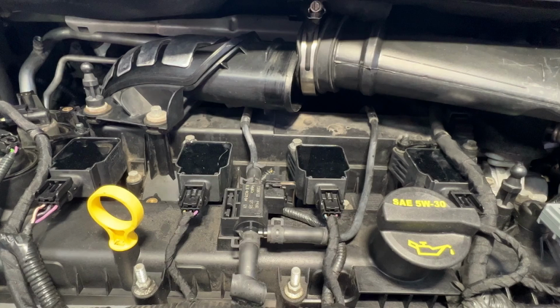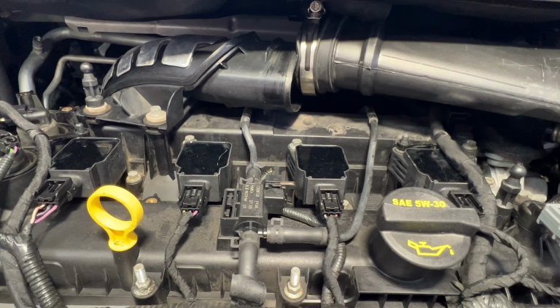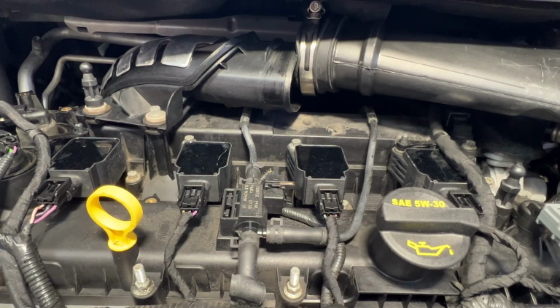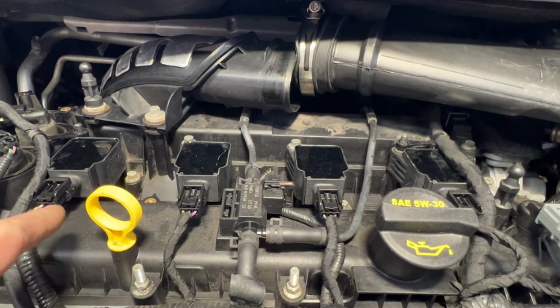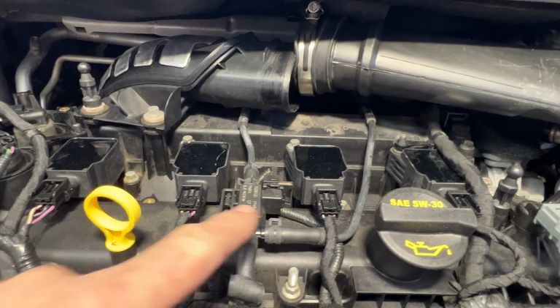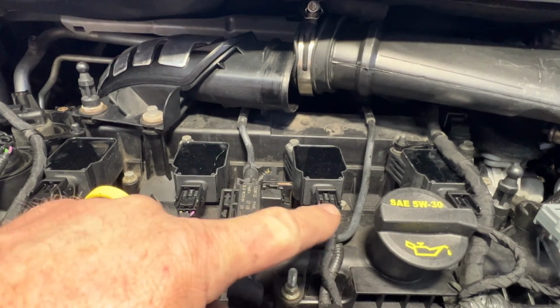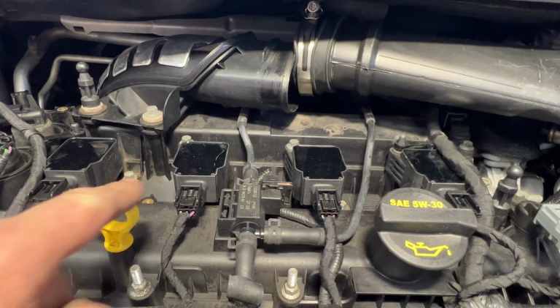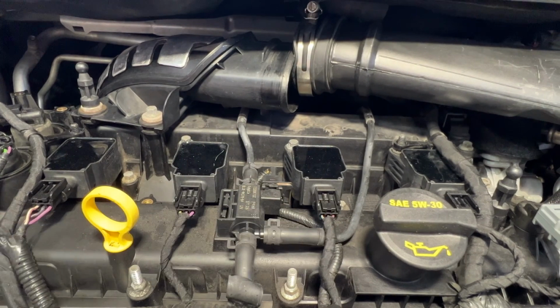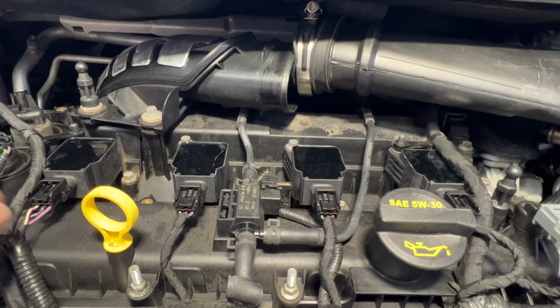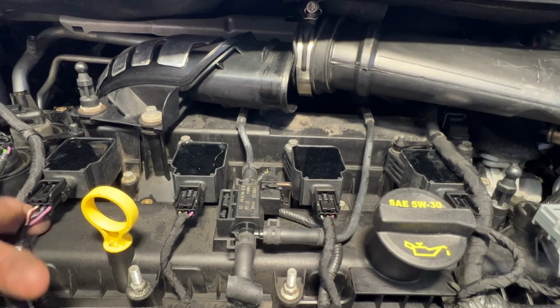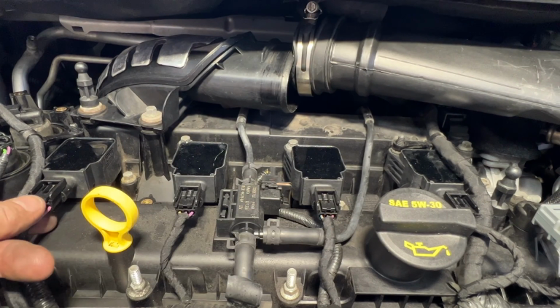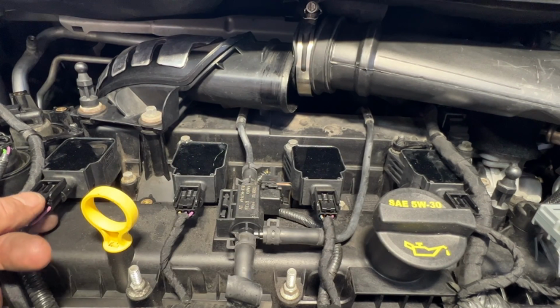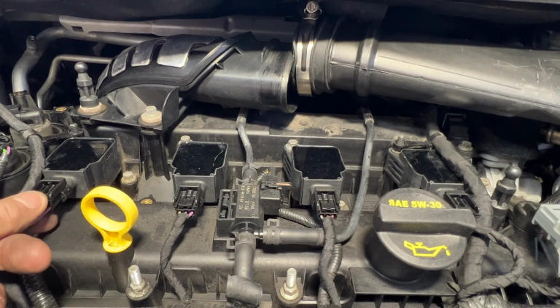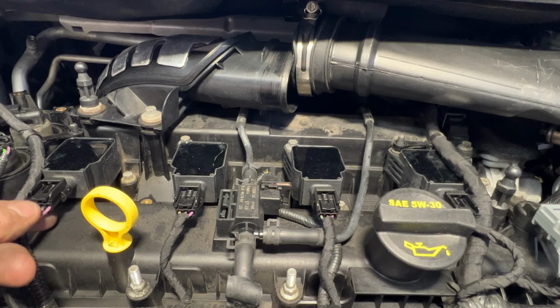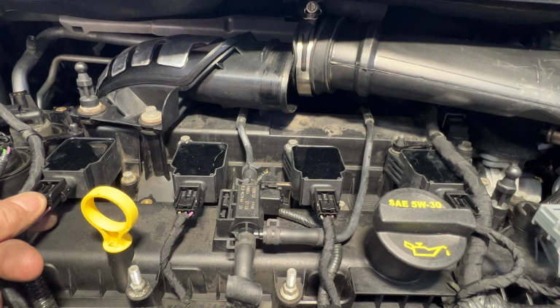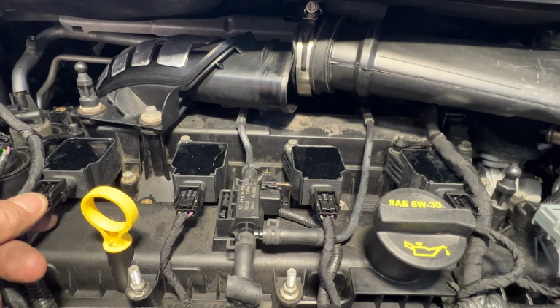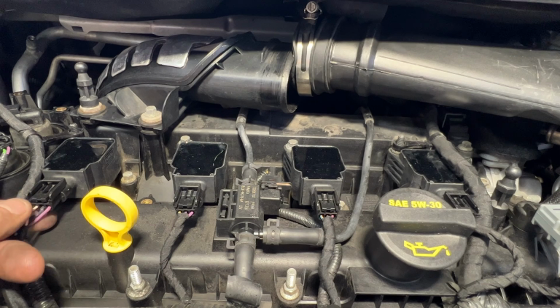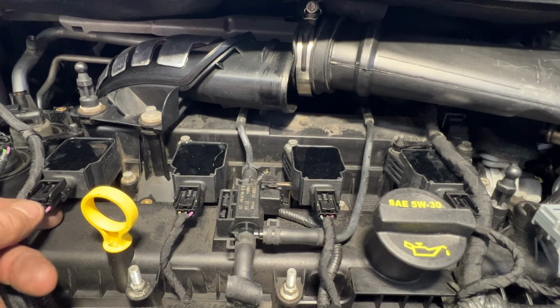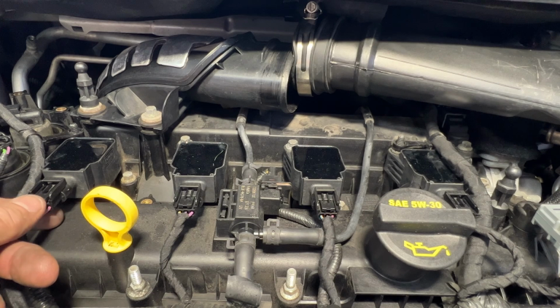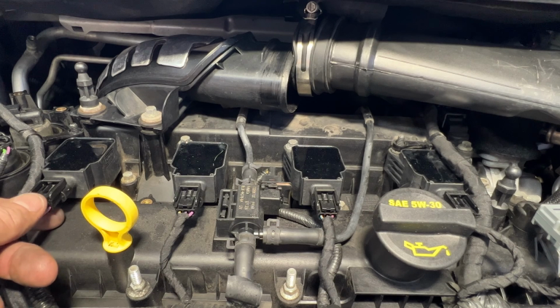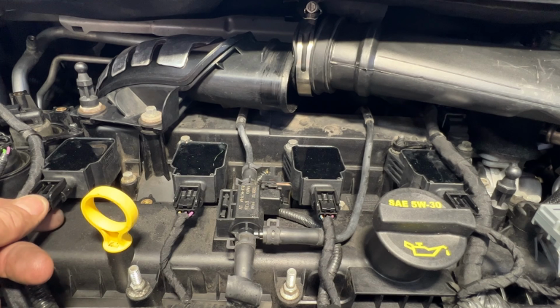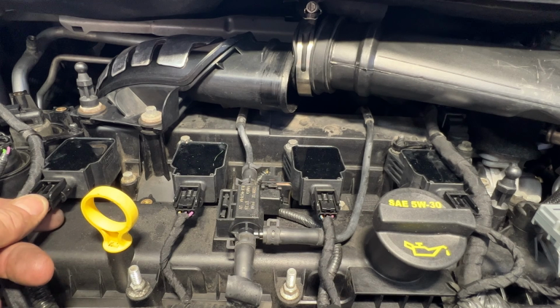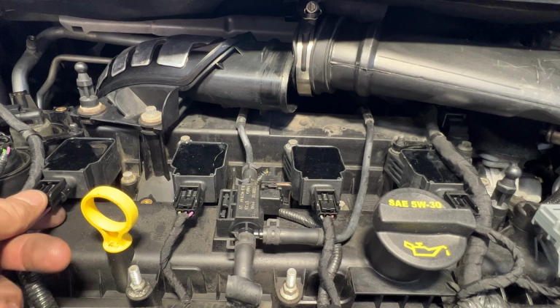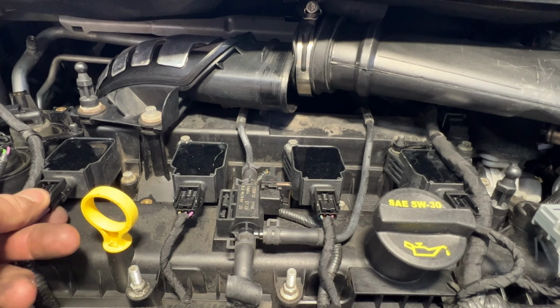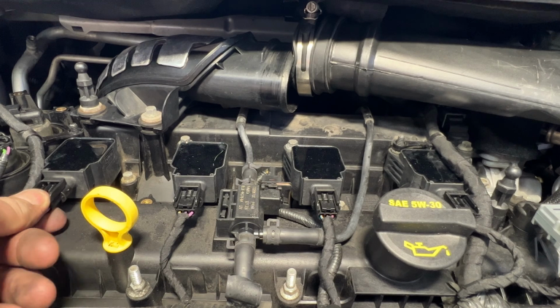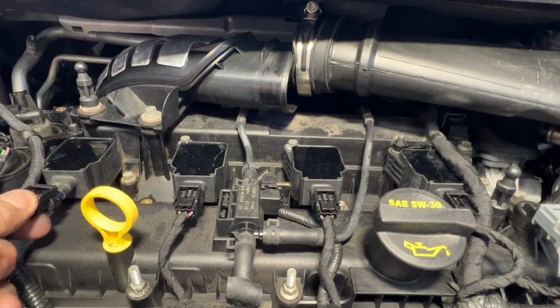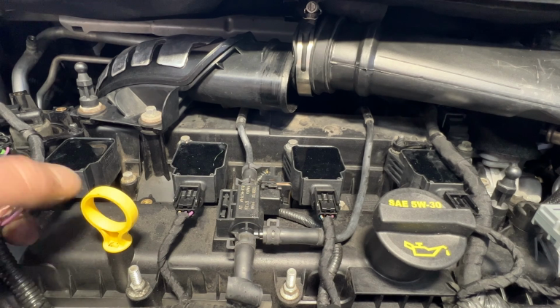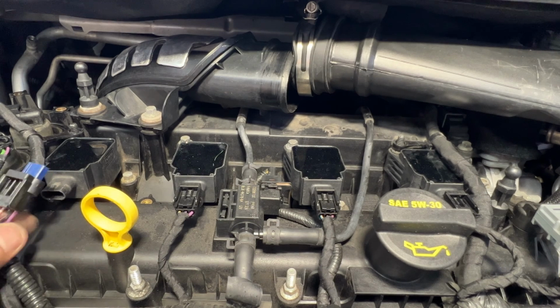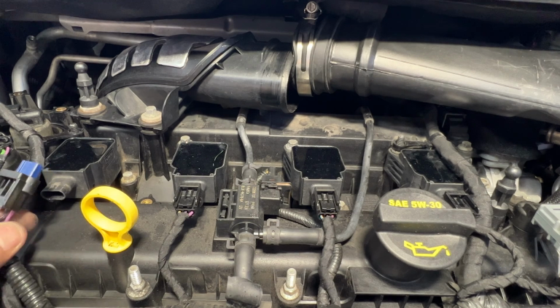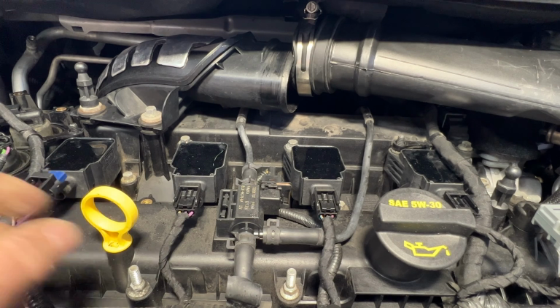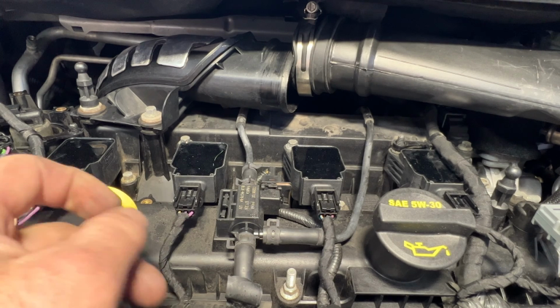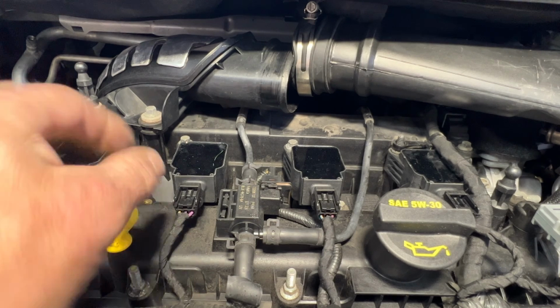Next, let's go ahead and disconnect all four coils. You can see you've got these tabs here, so you can just push down with your thumb and those will just unplug like that.